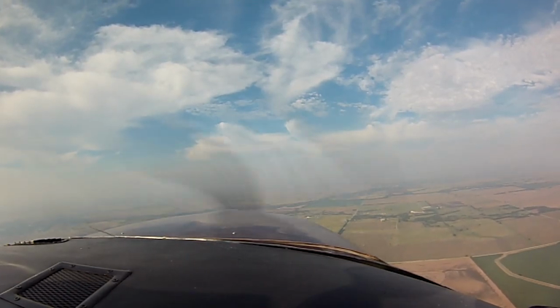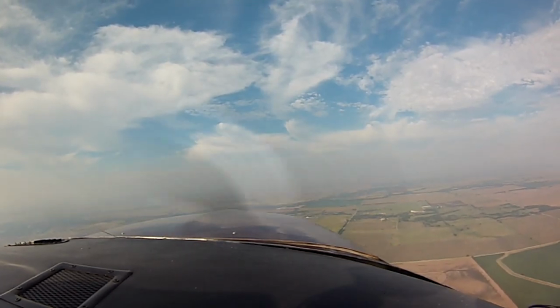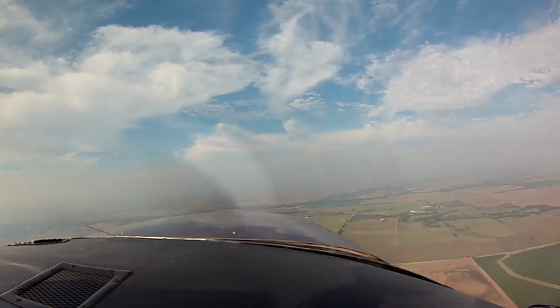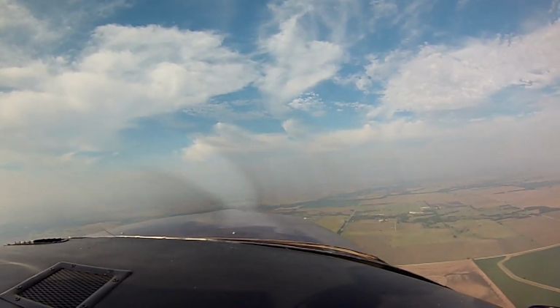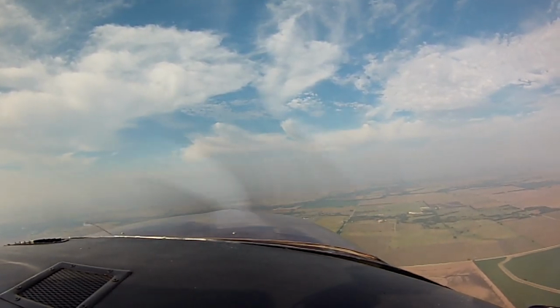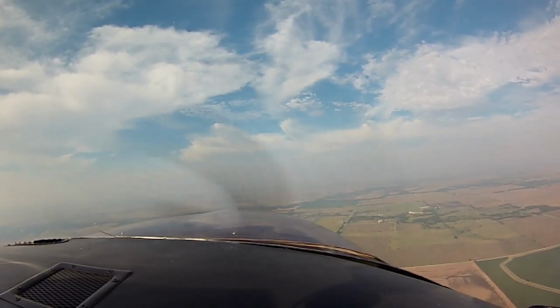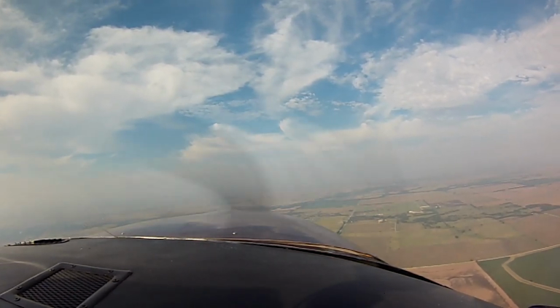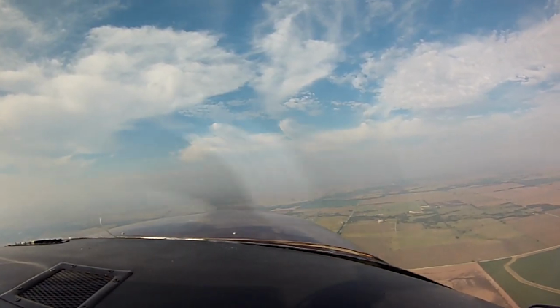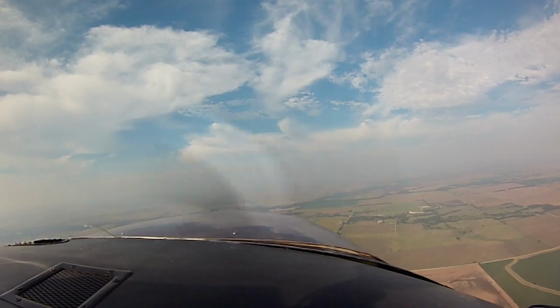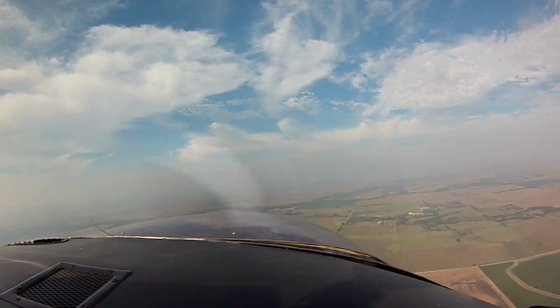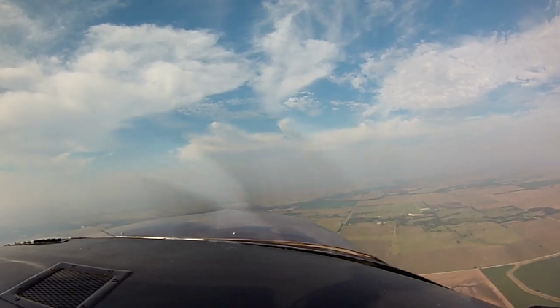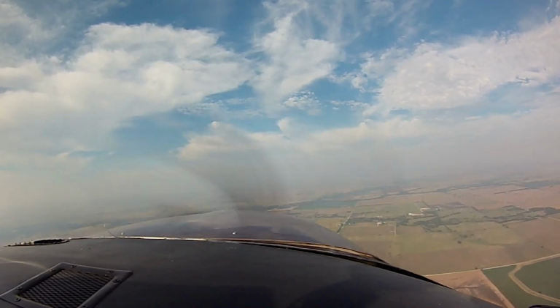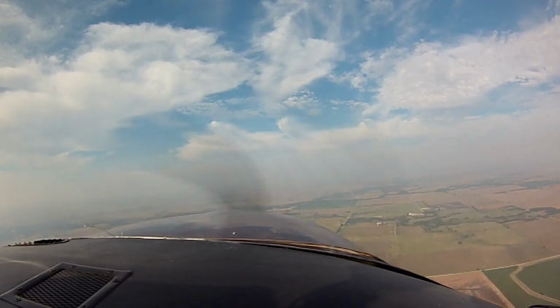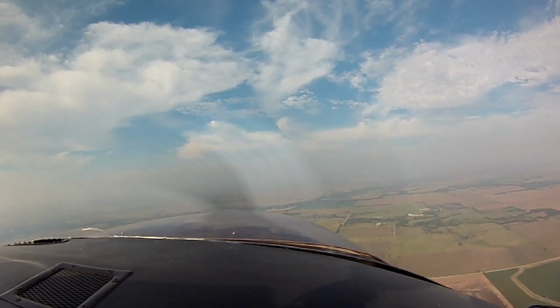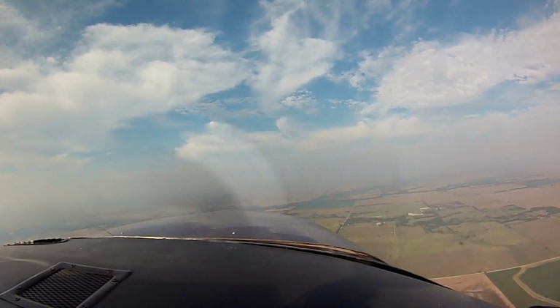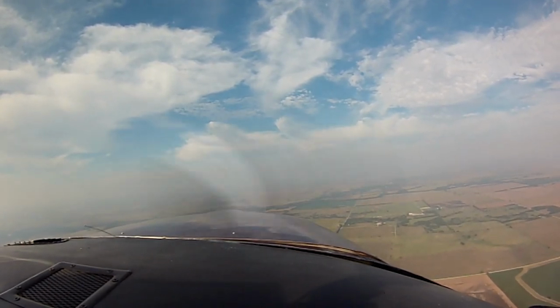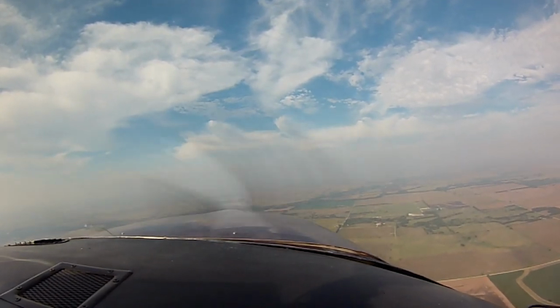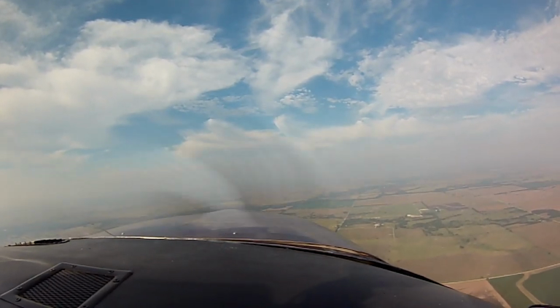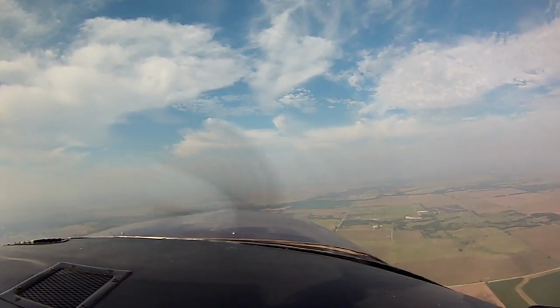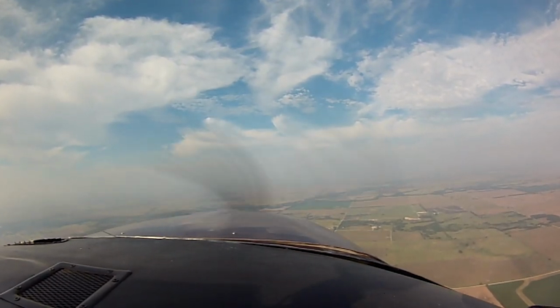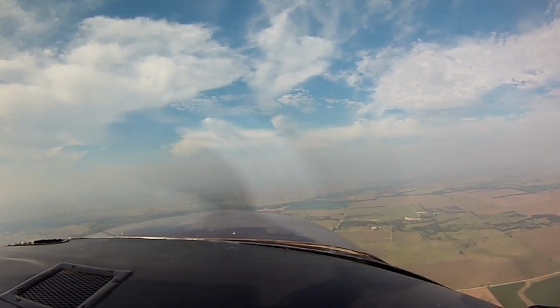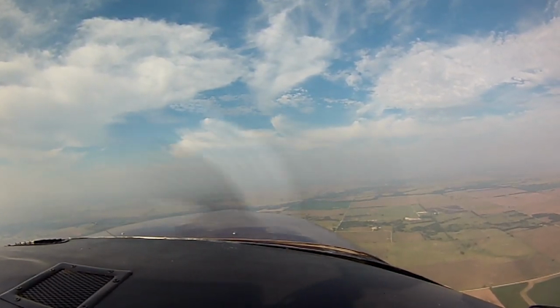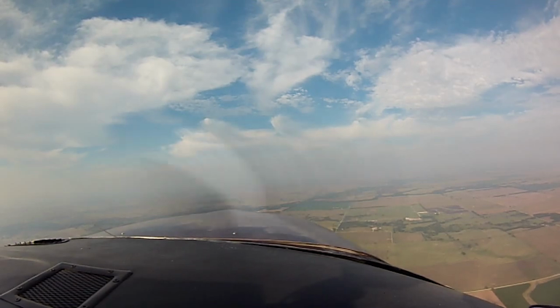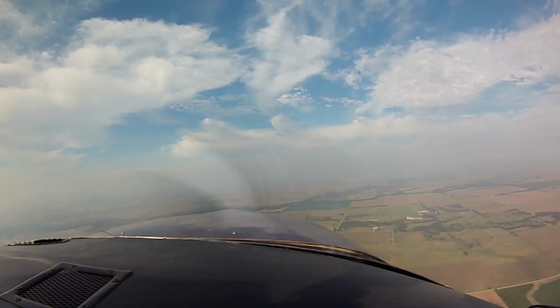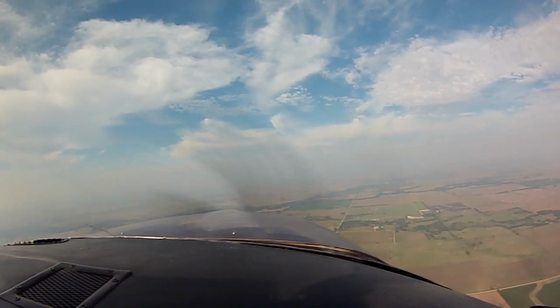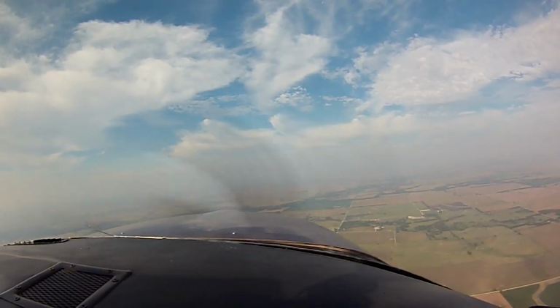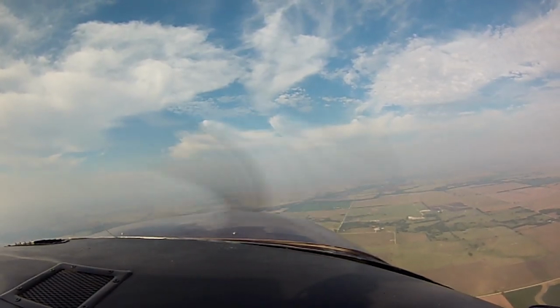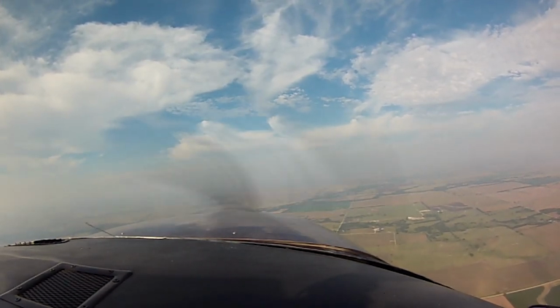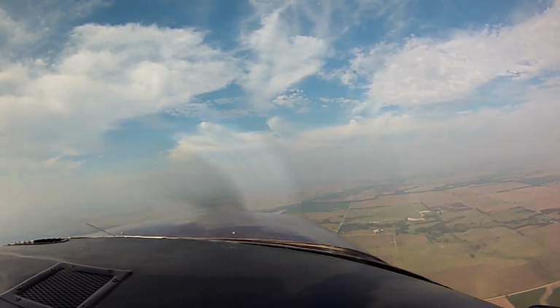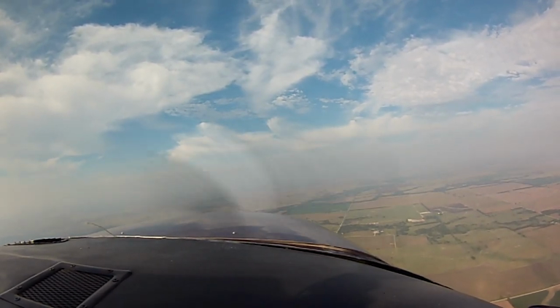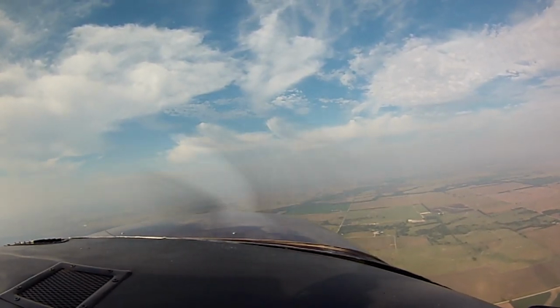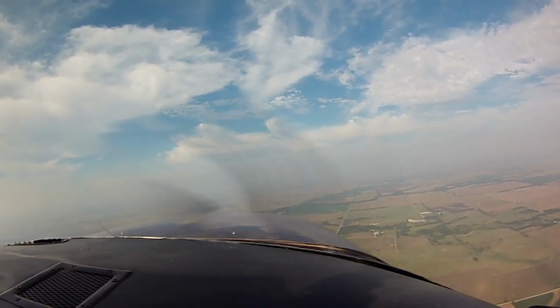Pretty hazy out today, a lot of humidity. Keep in mind, fuel-injected engines don't get carb ice.